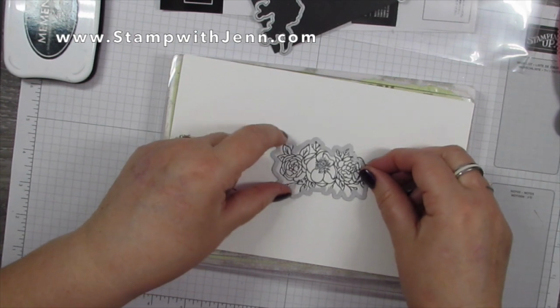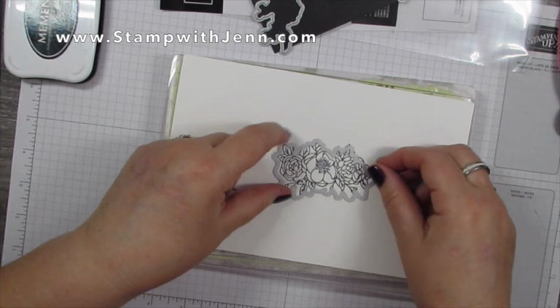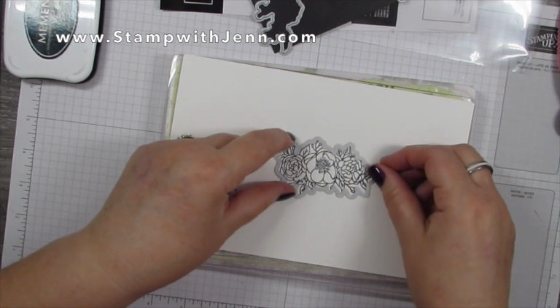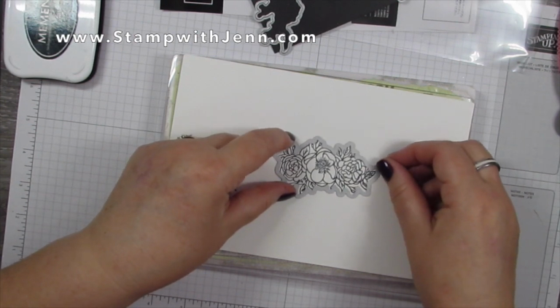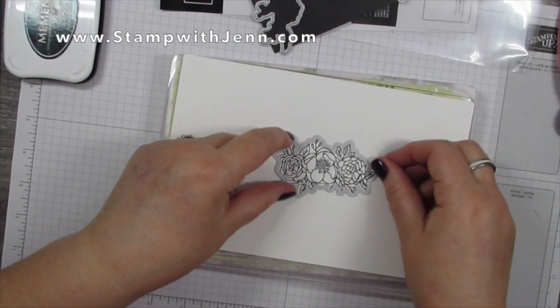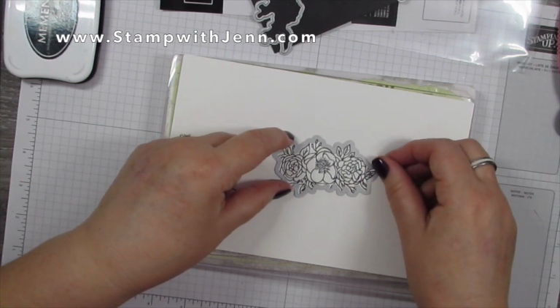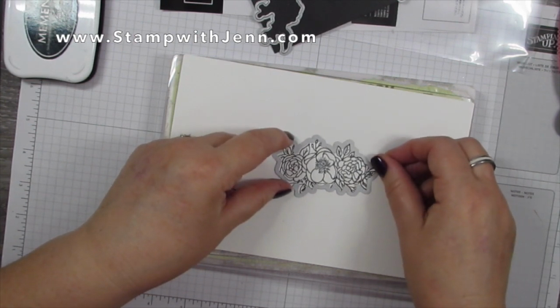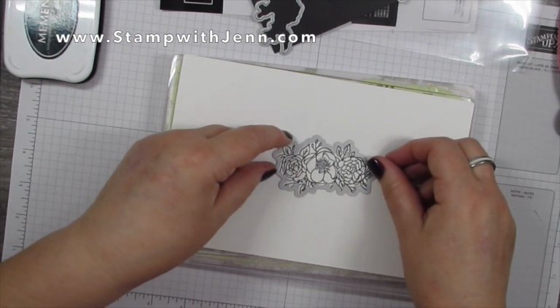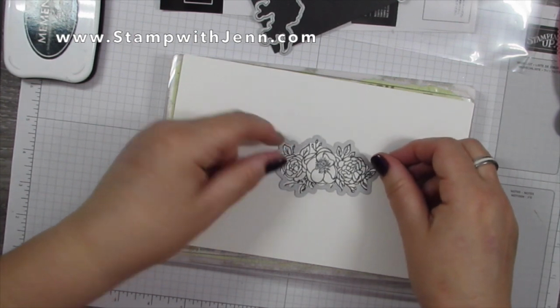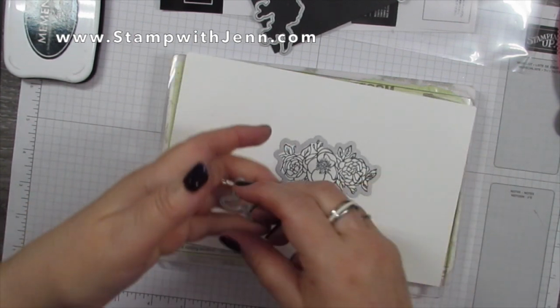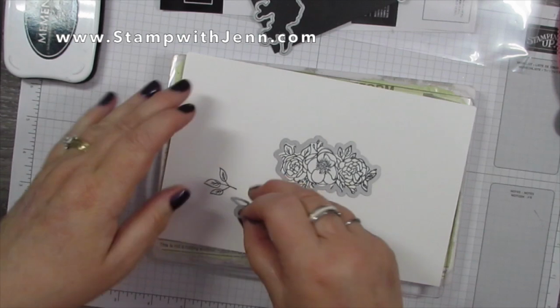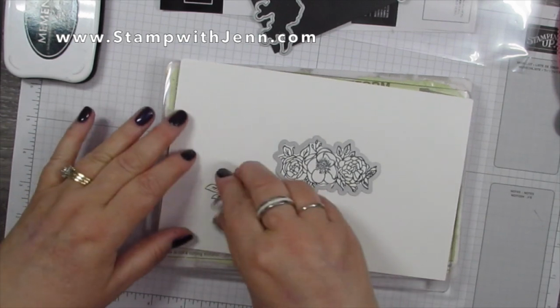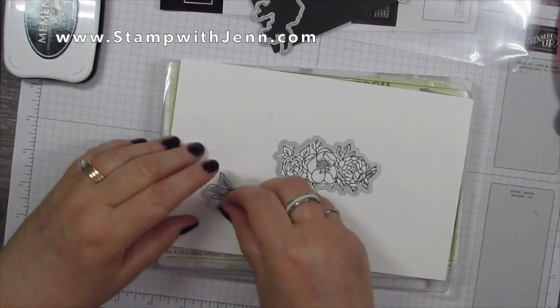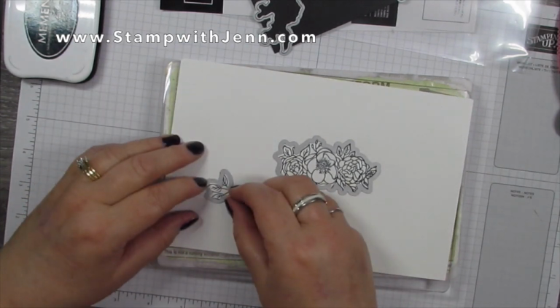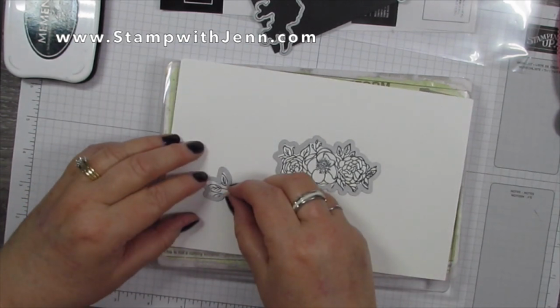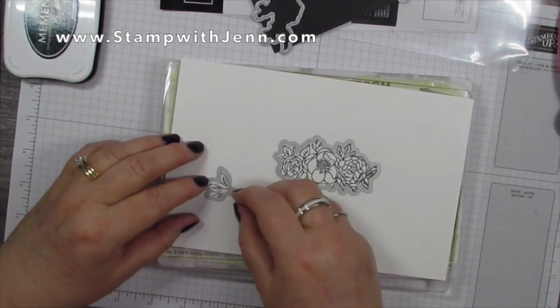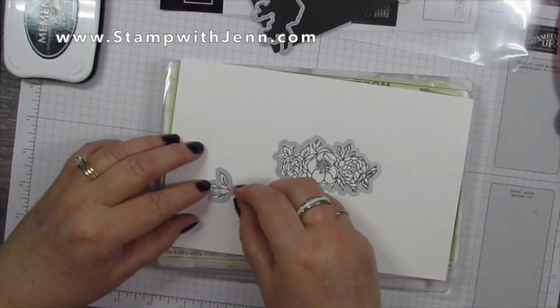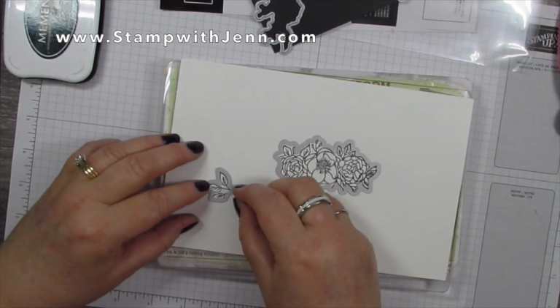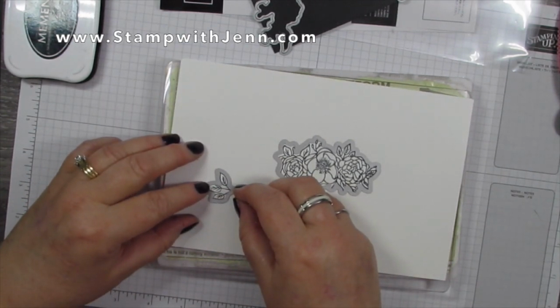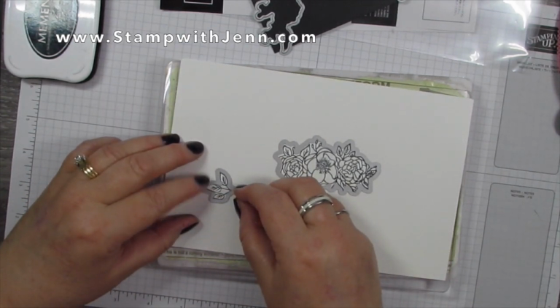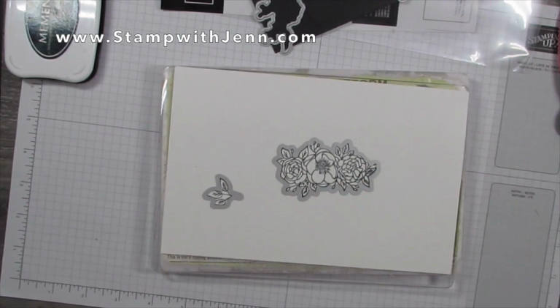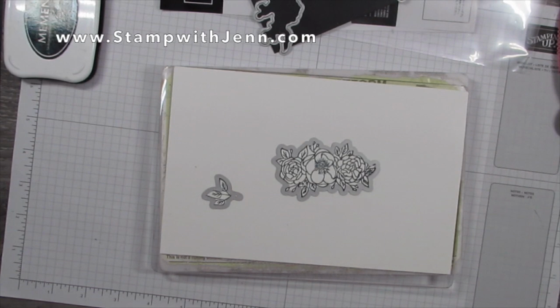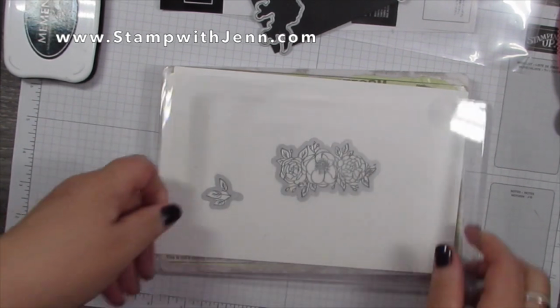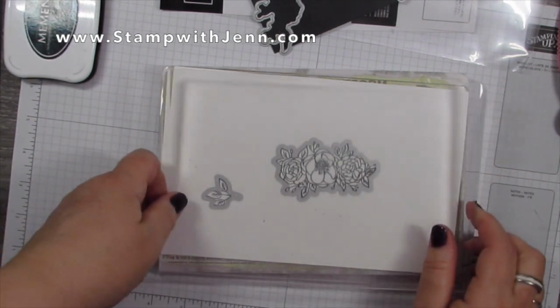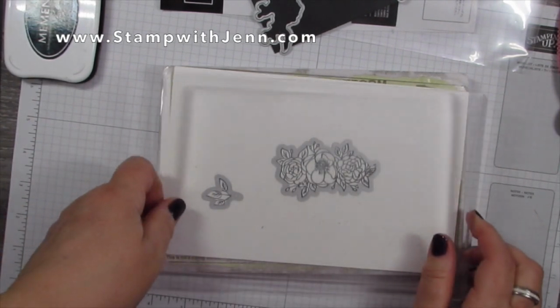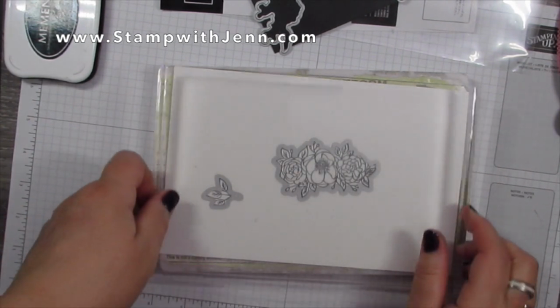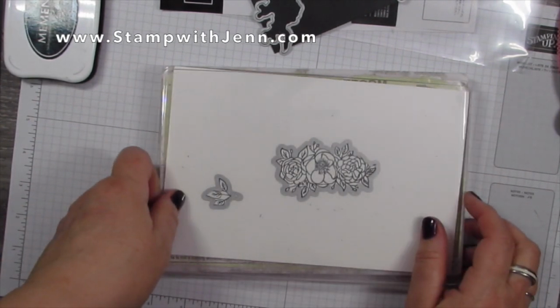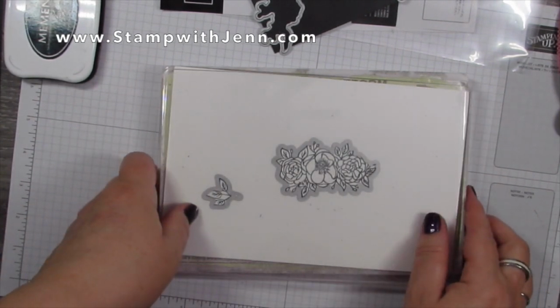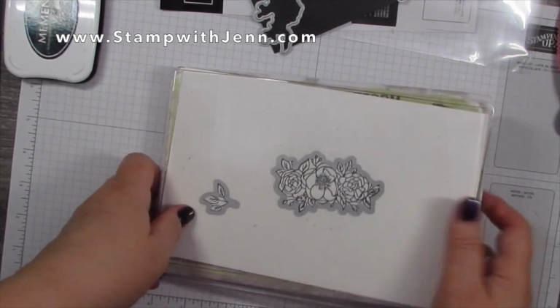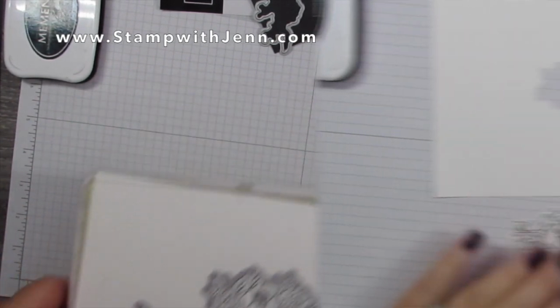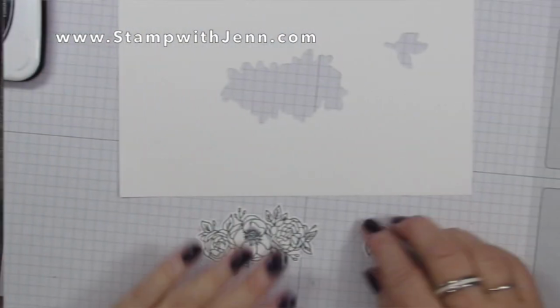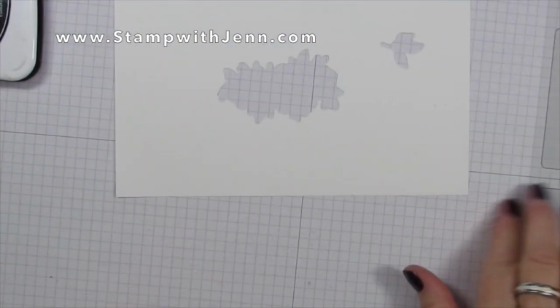Now I'm using the magnetic platform and I'm cutting out the images that I've just stamped with the matching dies. The magnetic platform will hold it in place, then you put another plate on top and run it through your Big Shot.